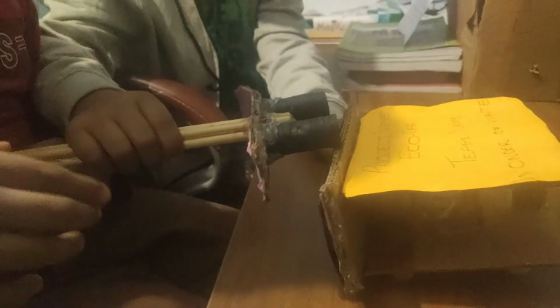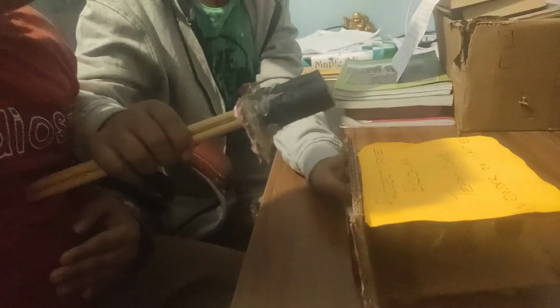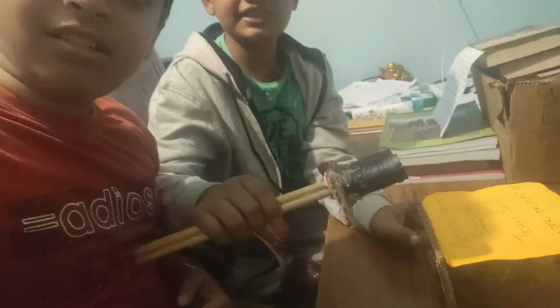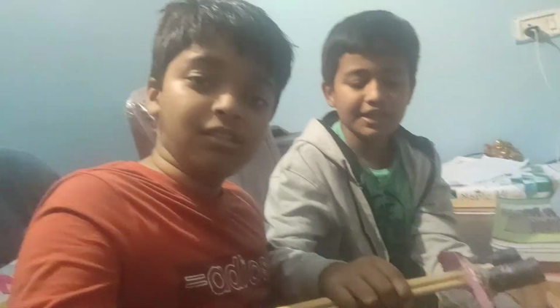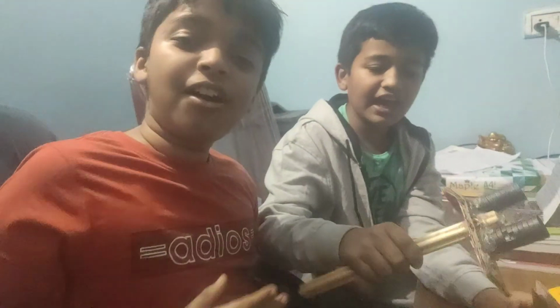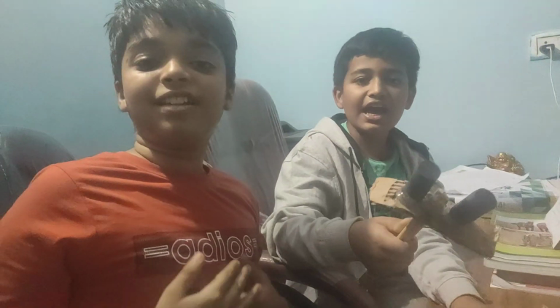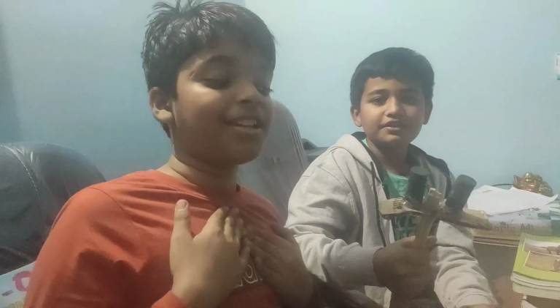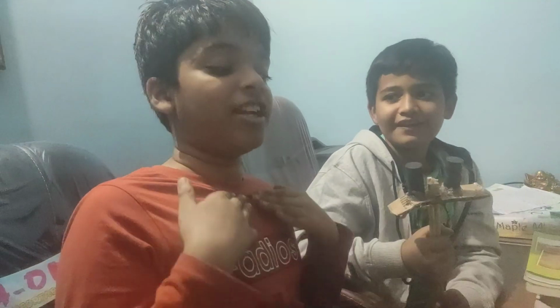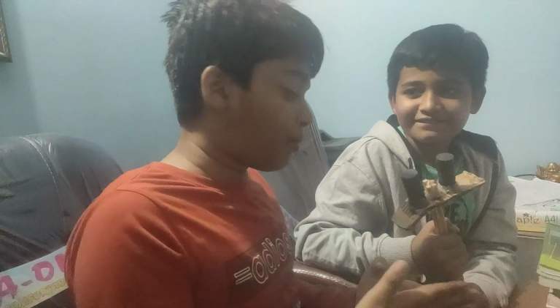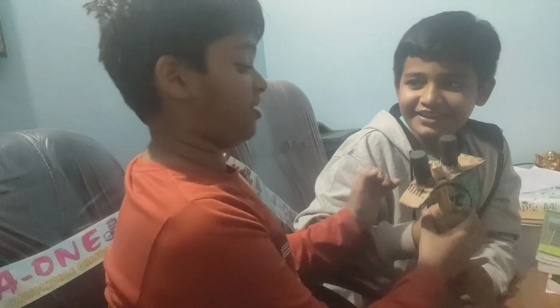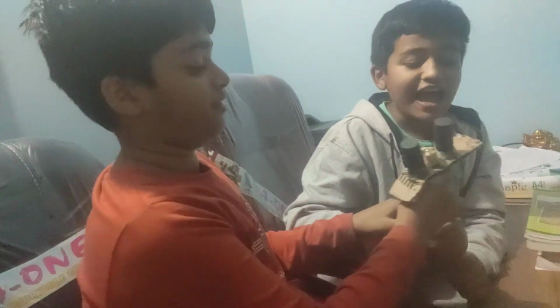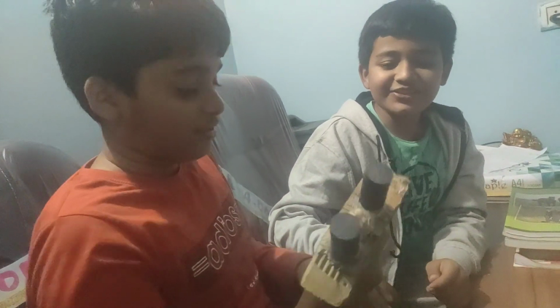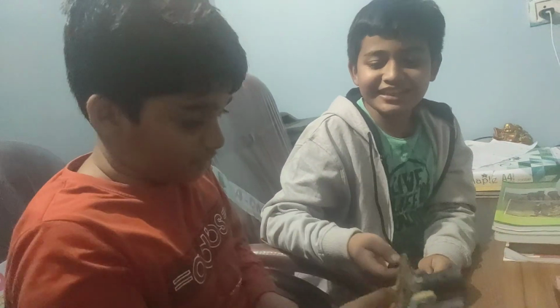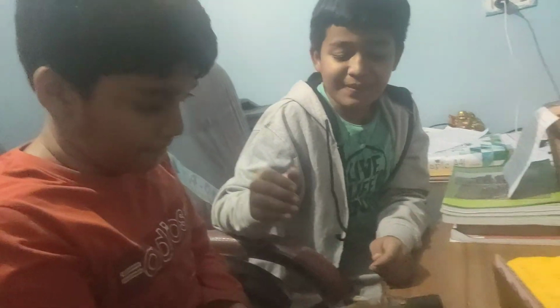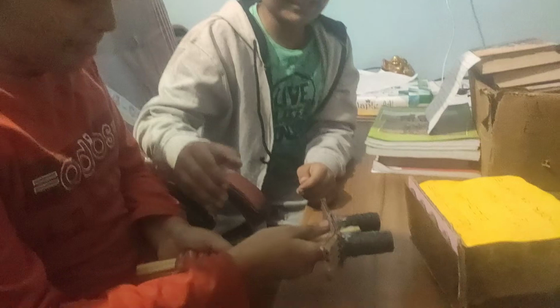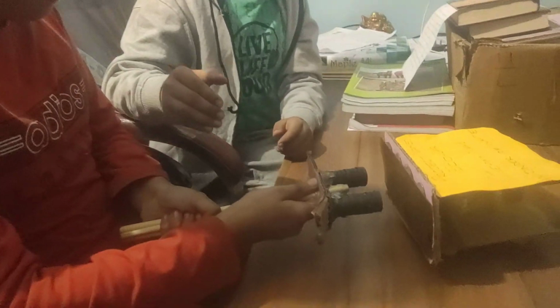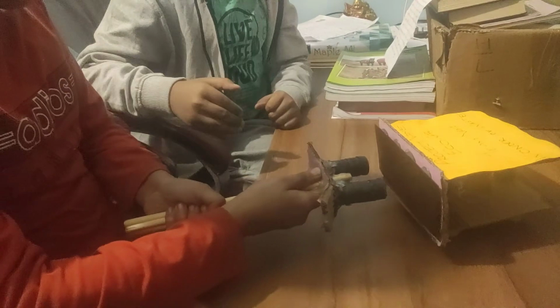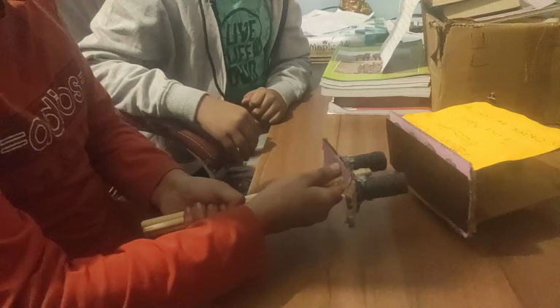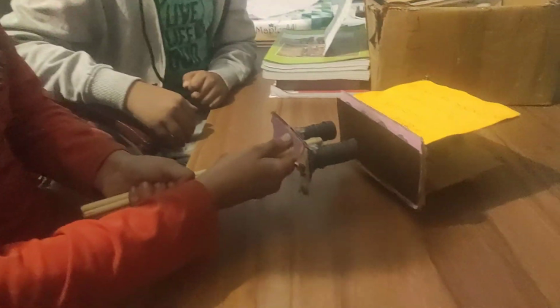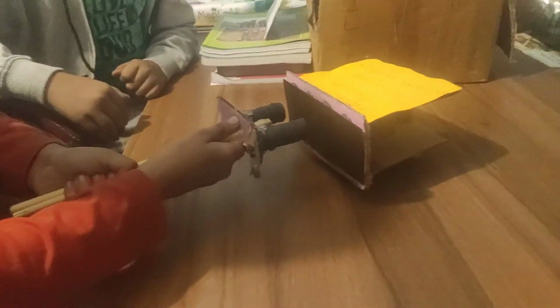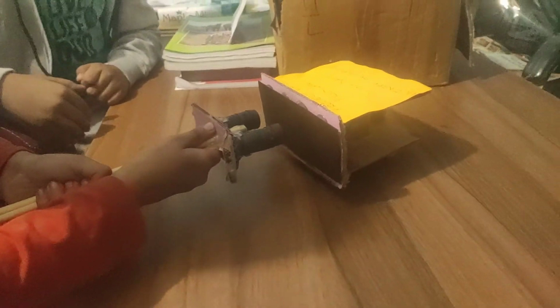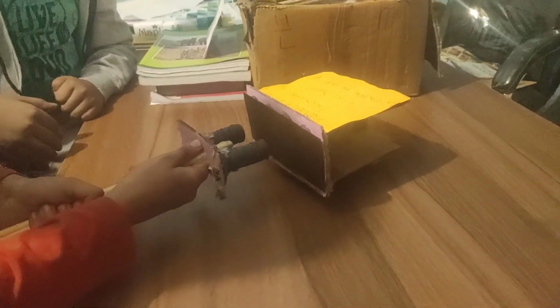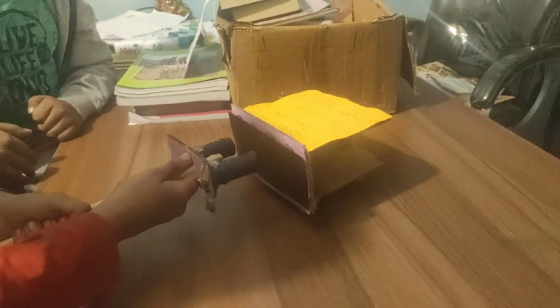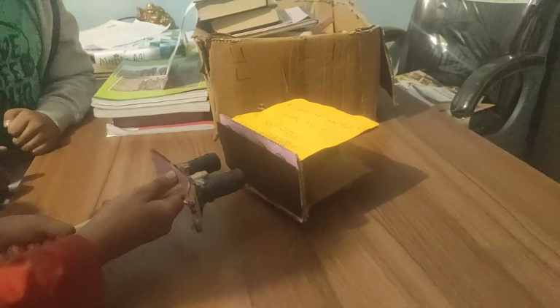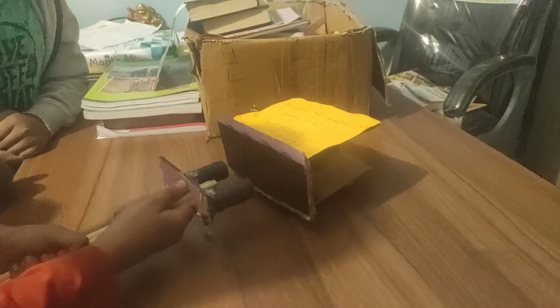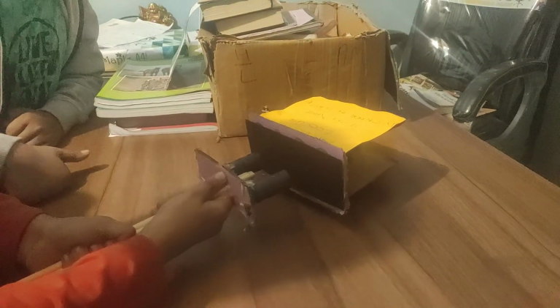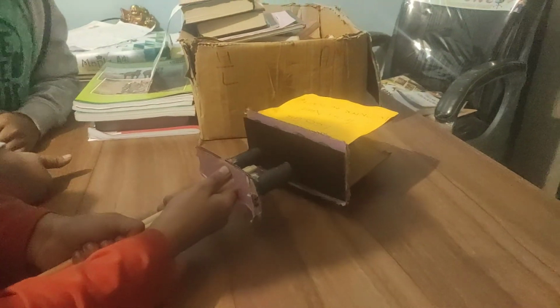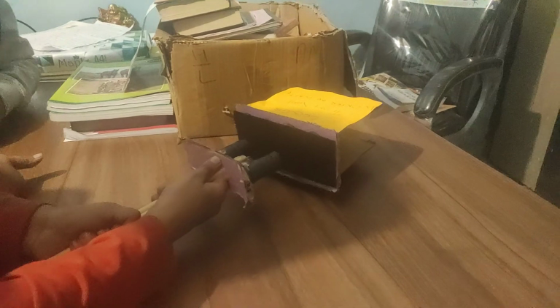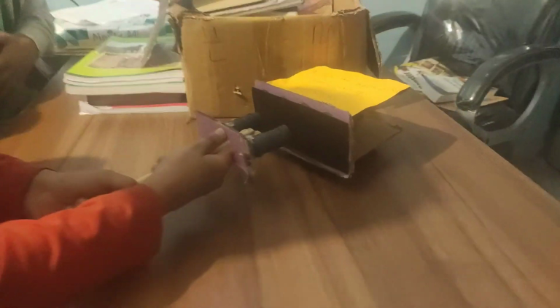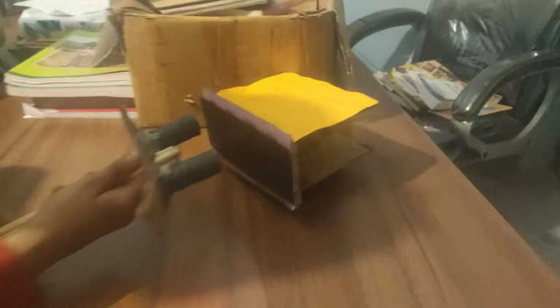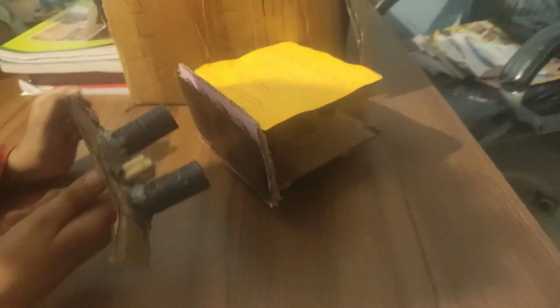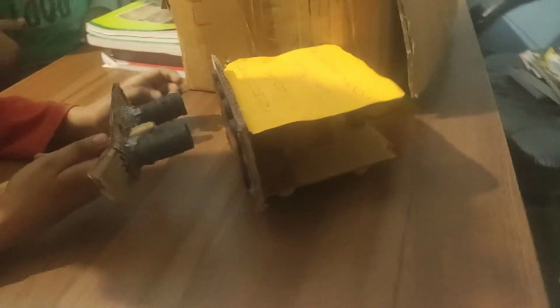As you can see — I will demonstrate our project. As you can see, the magnetic stick when moved towards the car, the car is moving away because of the same poles repelling.